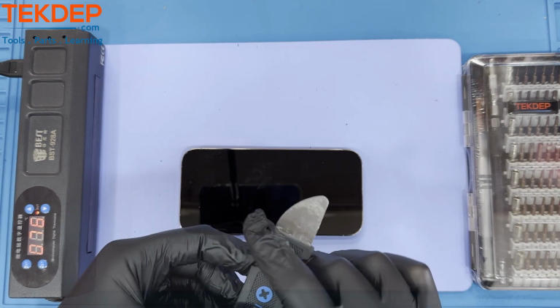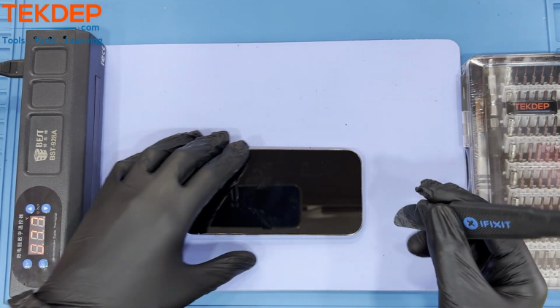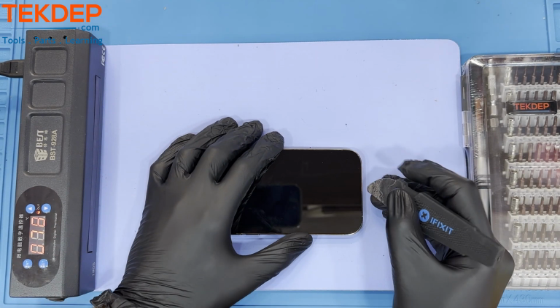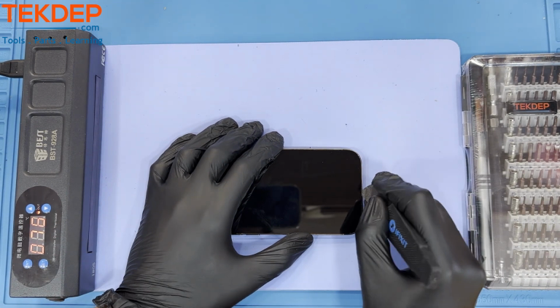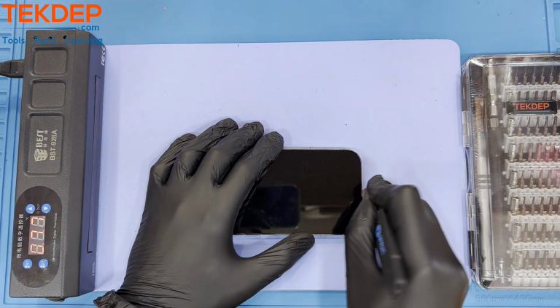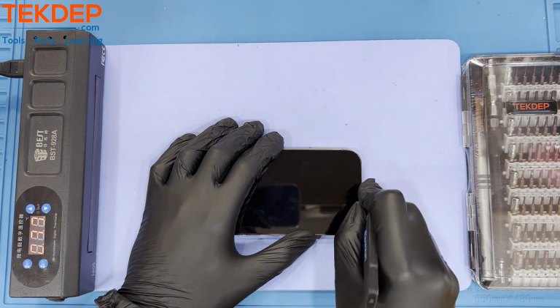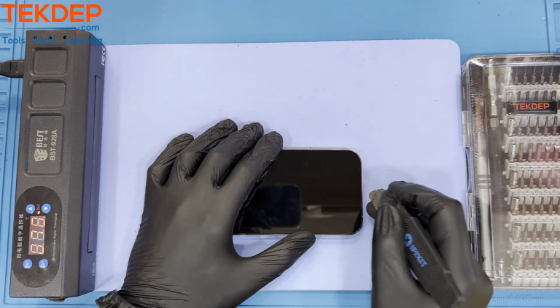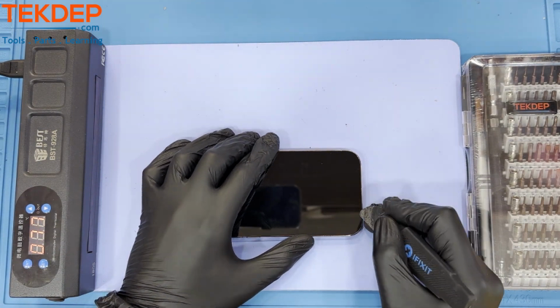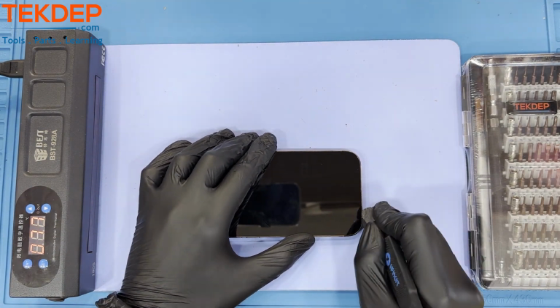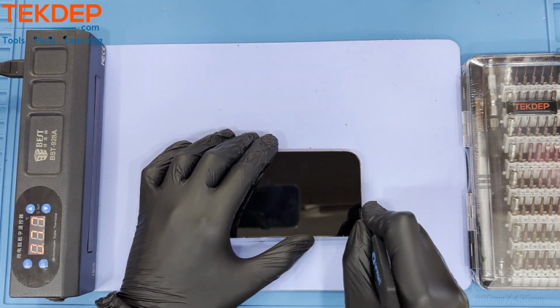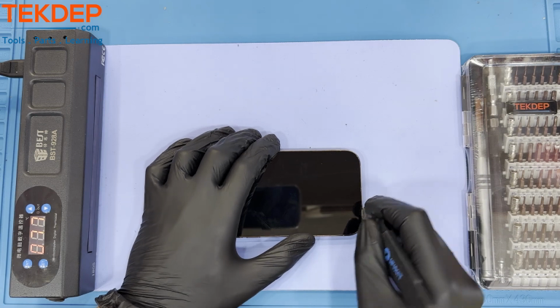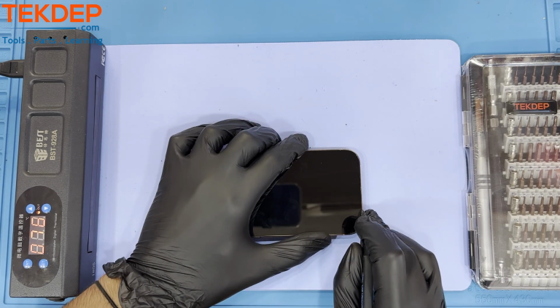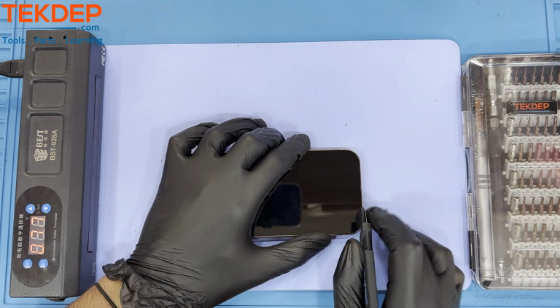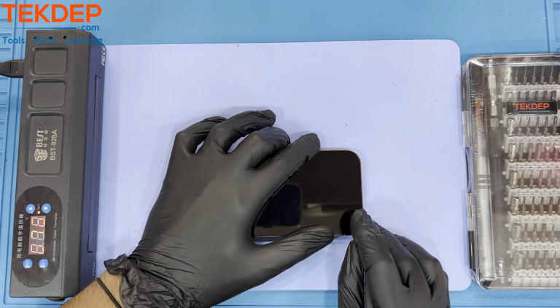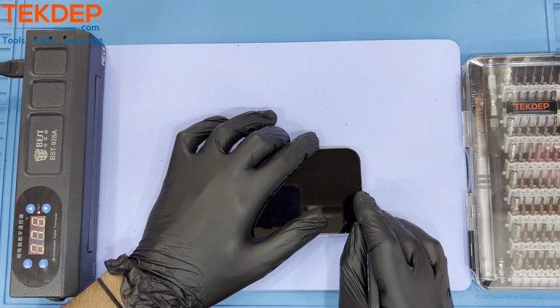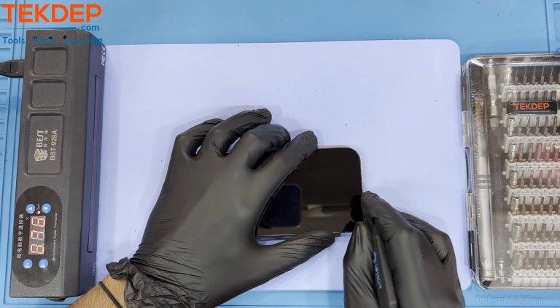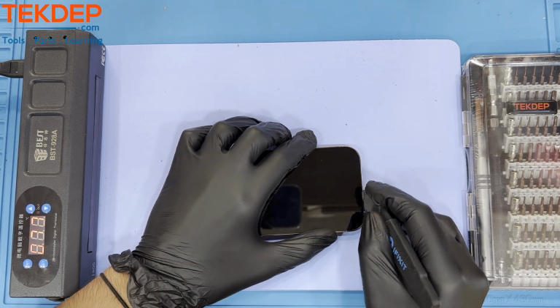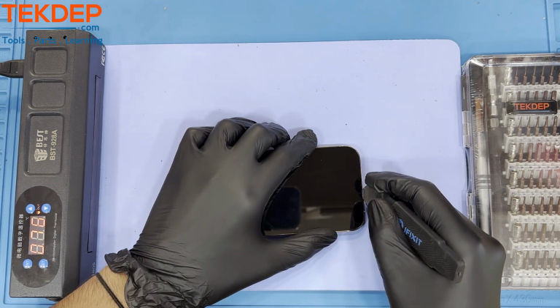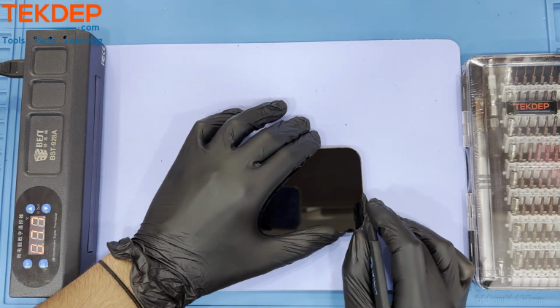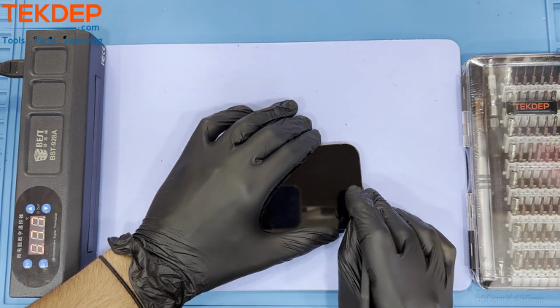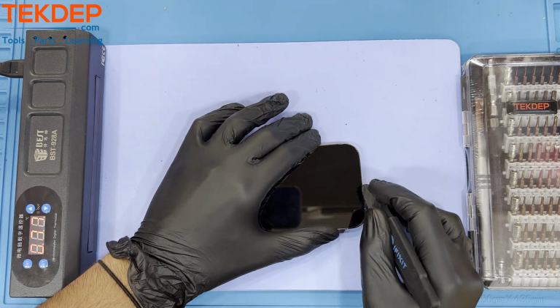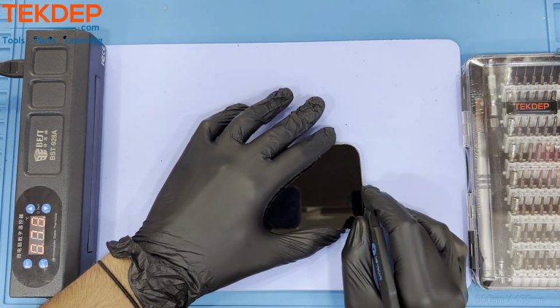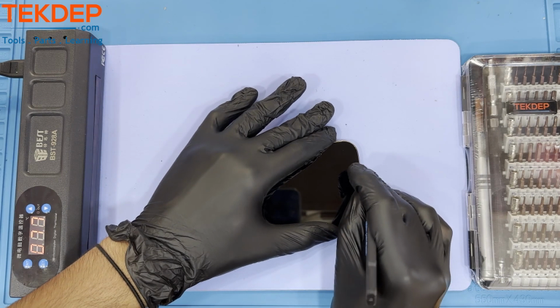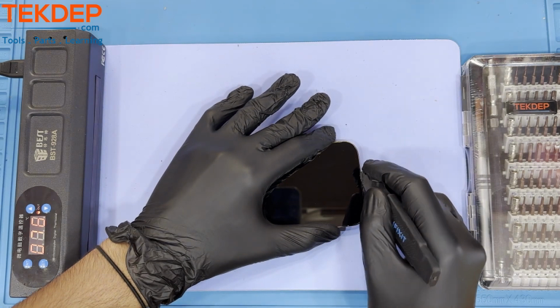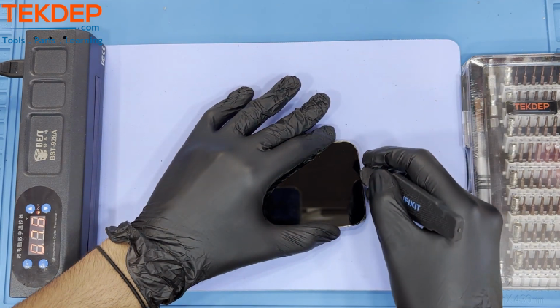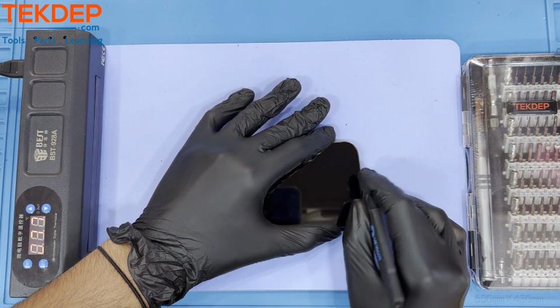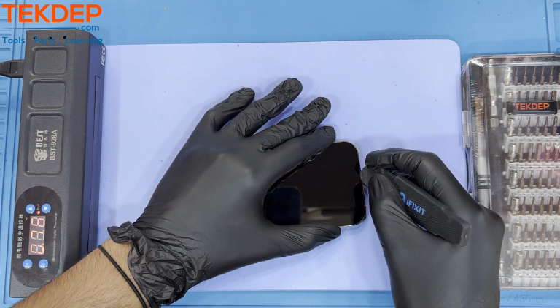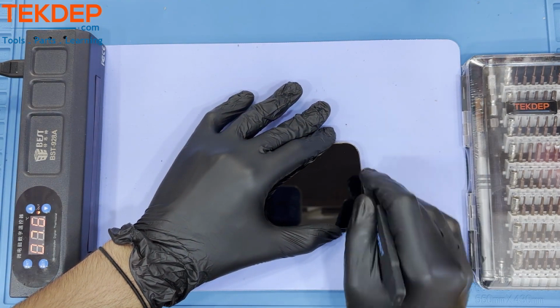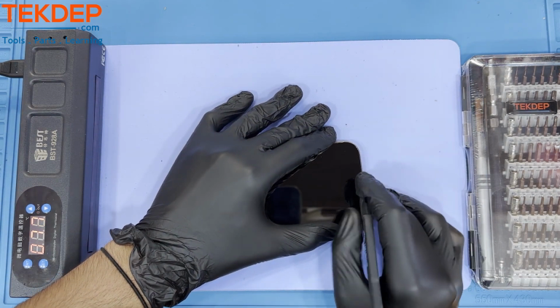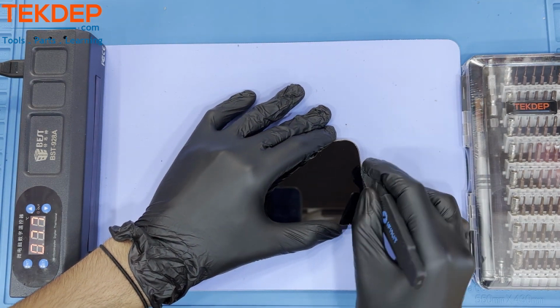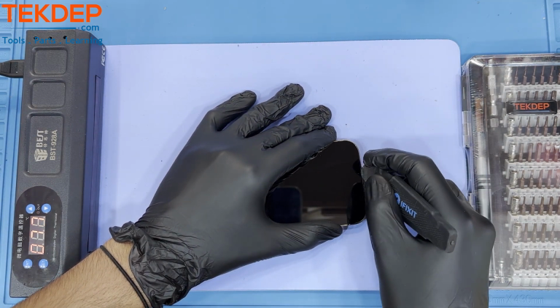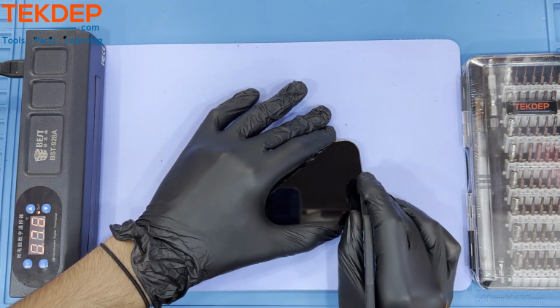Today we will be using a heating pad to help break the bond the adhesive will have on the screen. Set your heating pad to around 72 degrees Celsius and leave the device on it for around three to four minutes, but no longer than five. You risk damaging the unit.